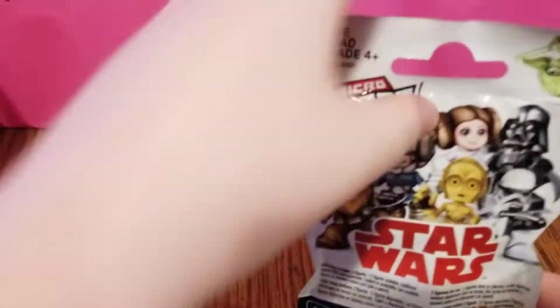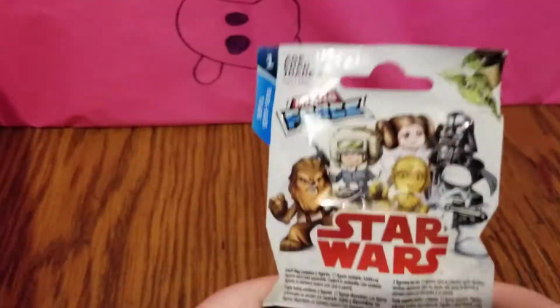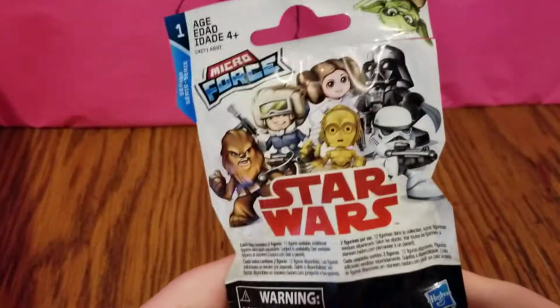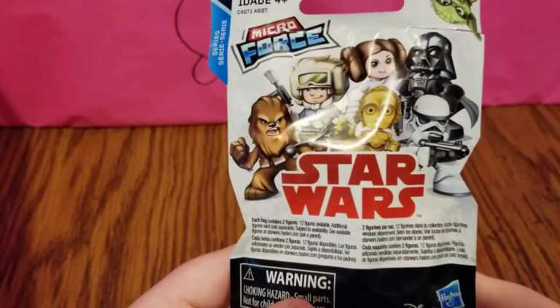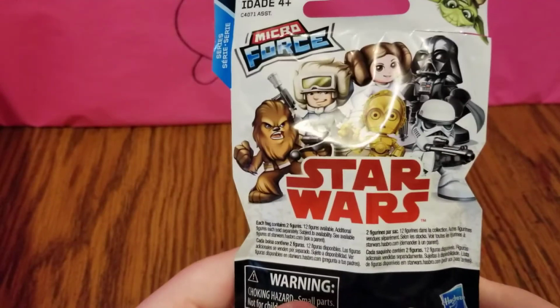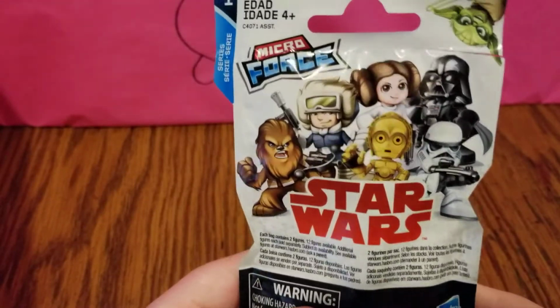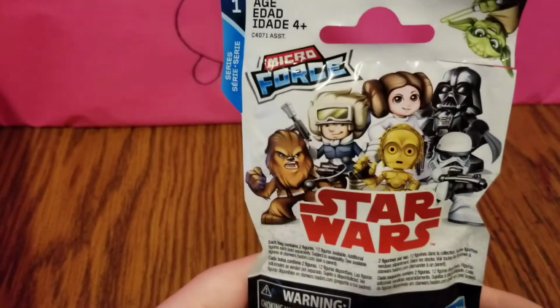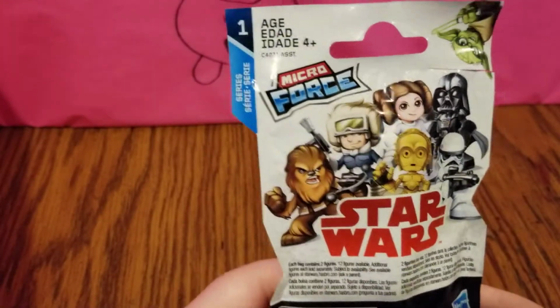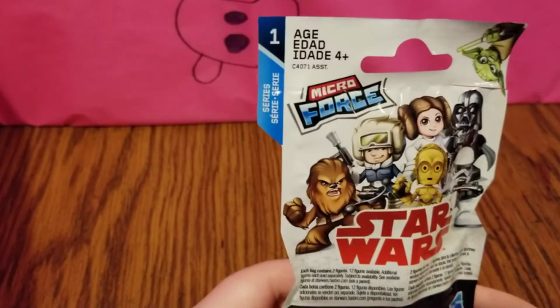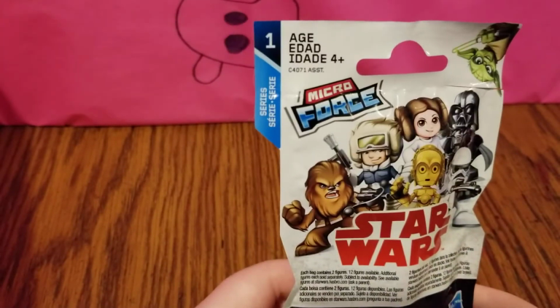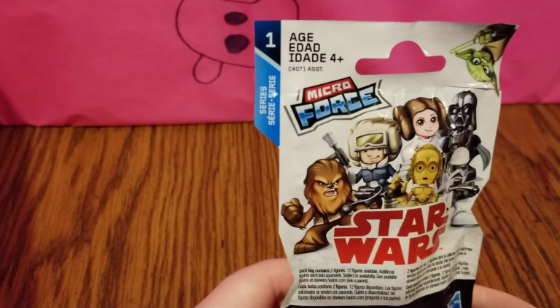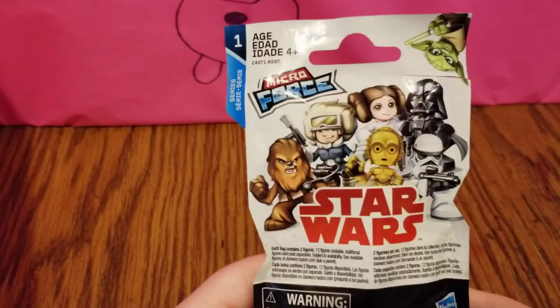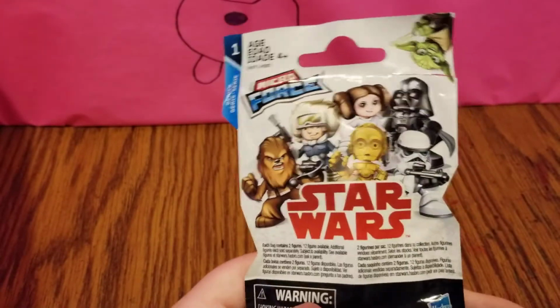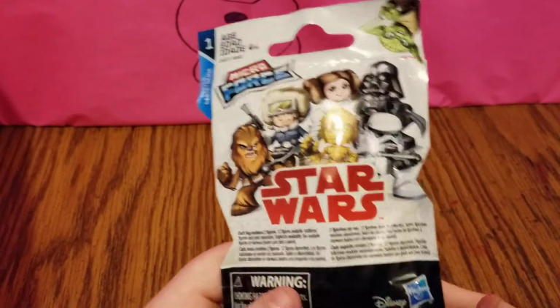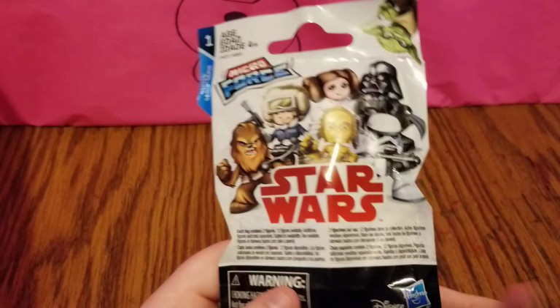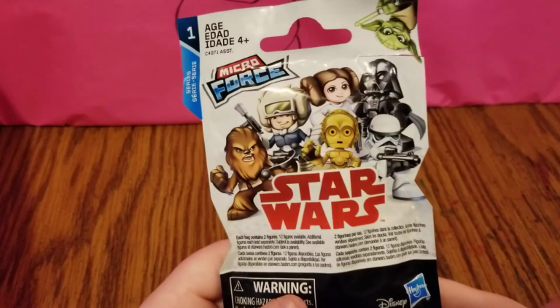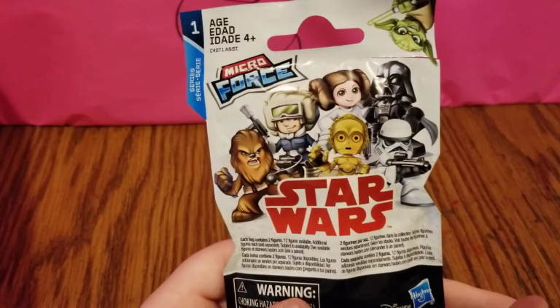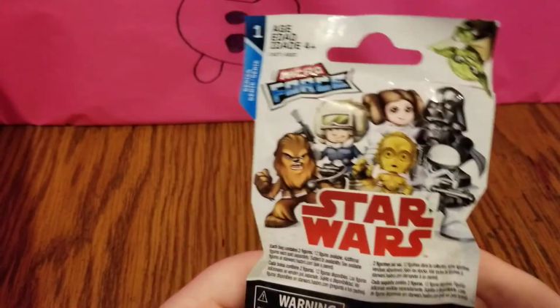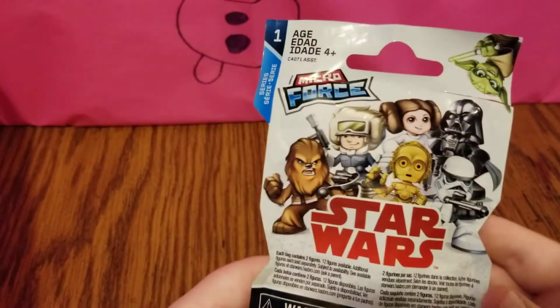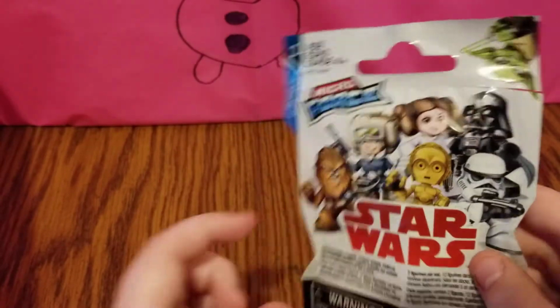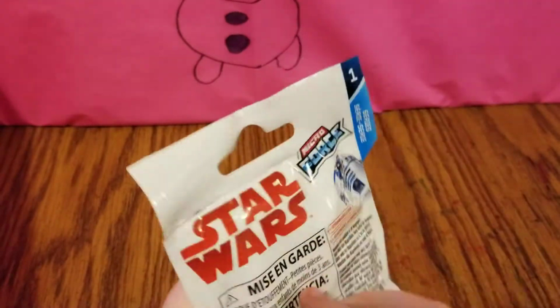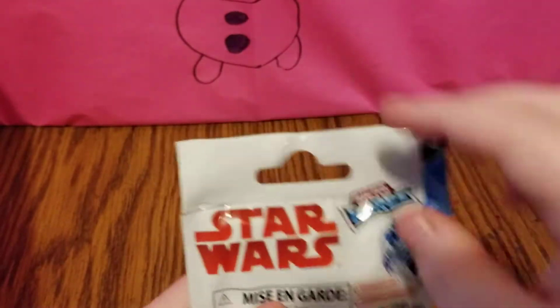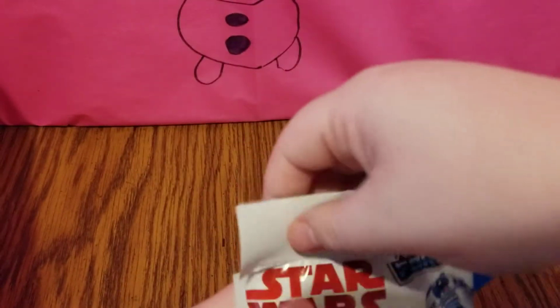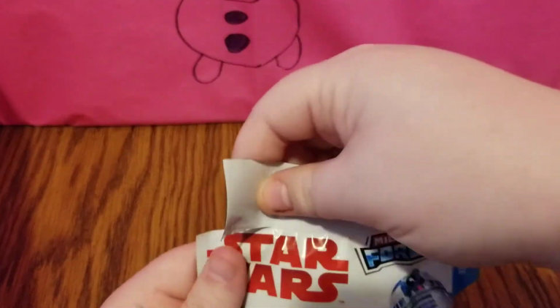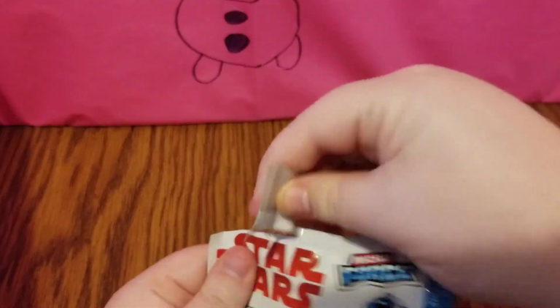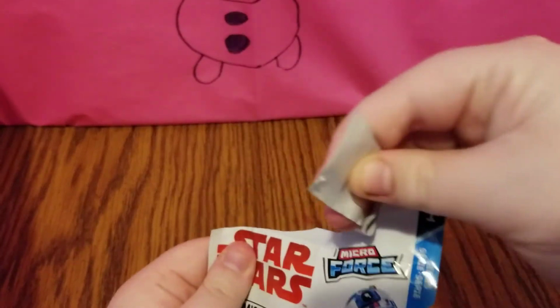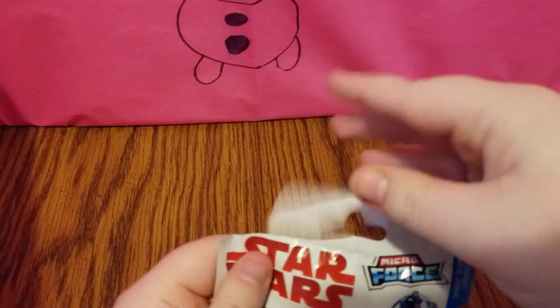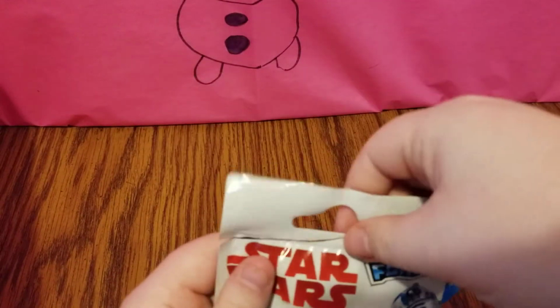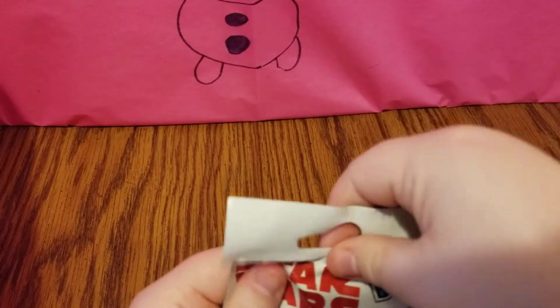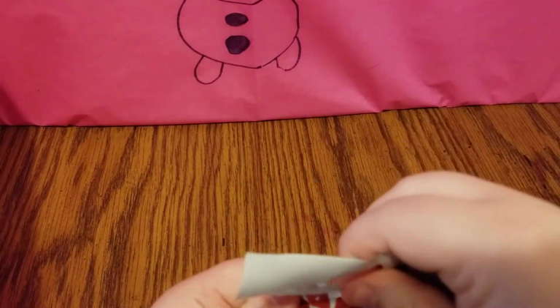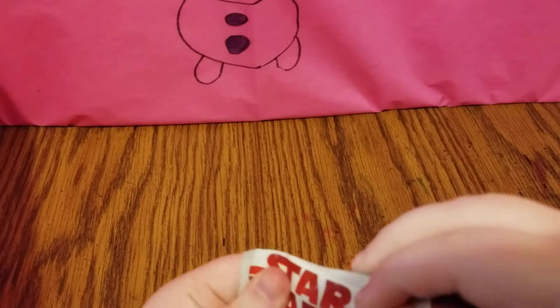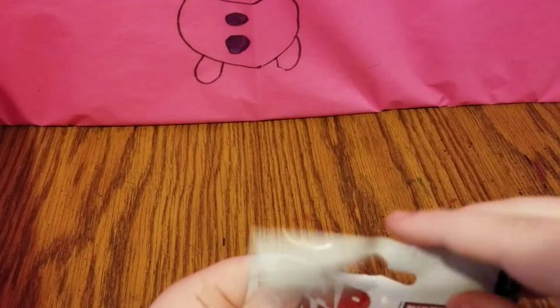The first one I have is a Star Wars Micro Force blind bag. You can get all of the really cool Star Wars characters, so let's see who we get.